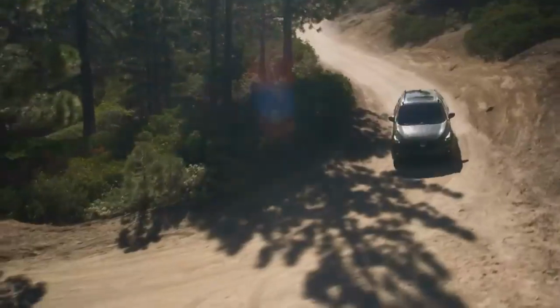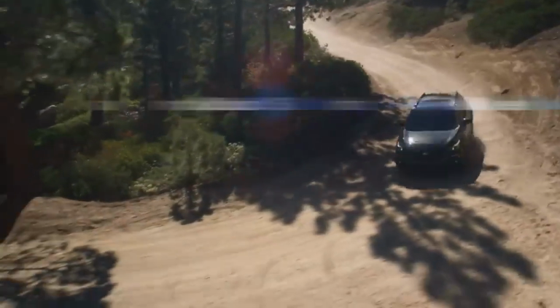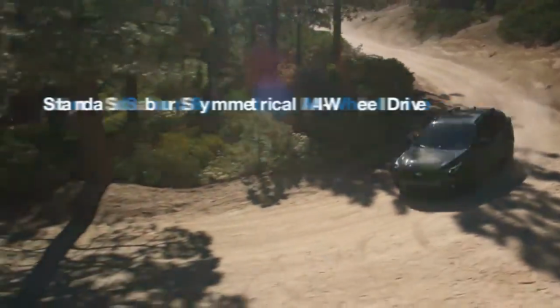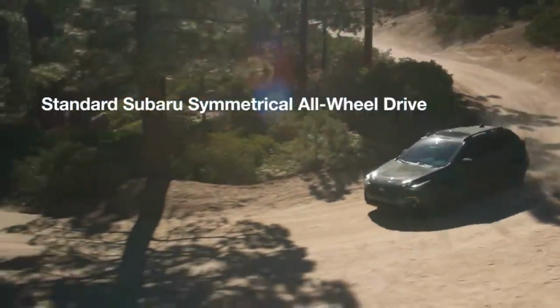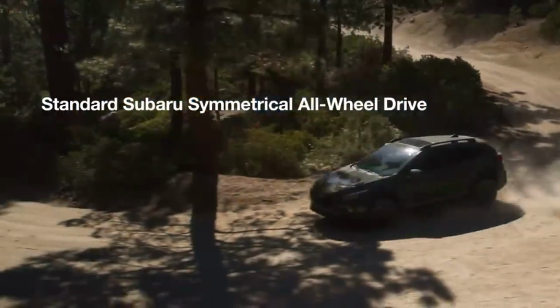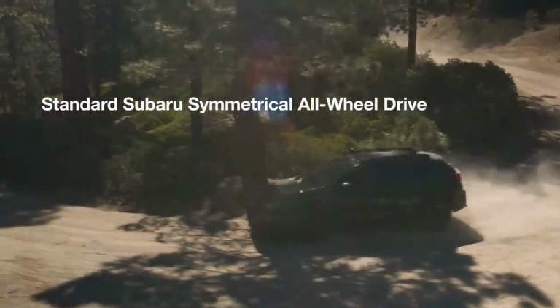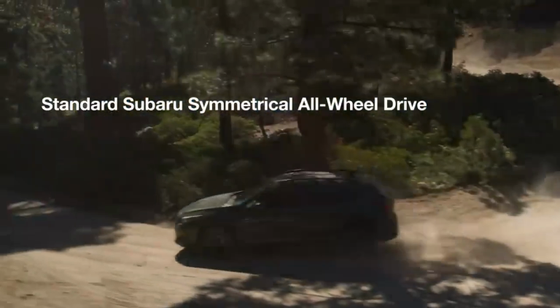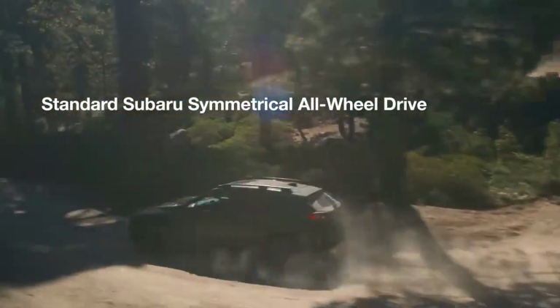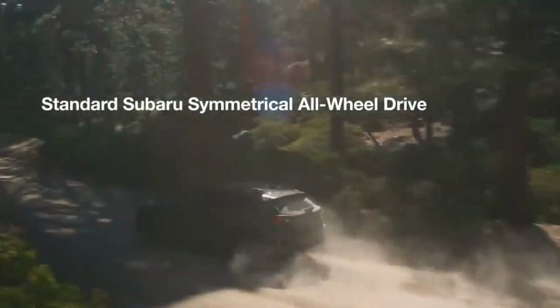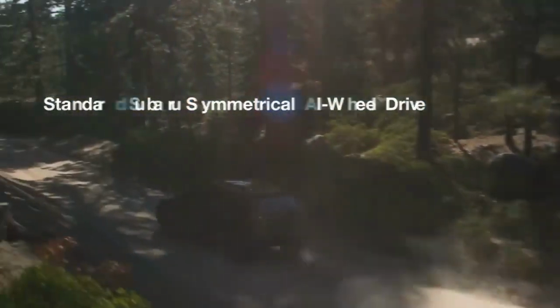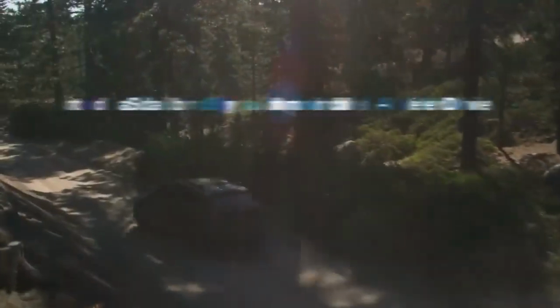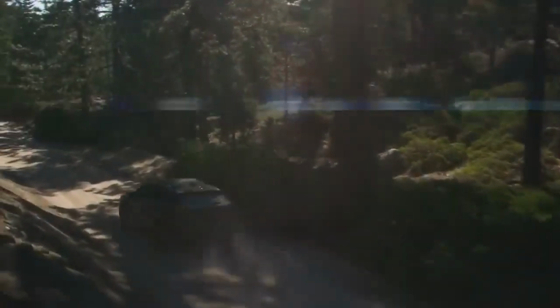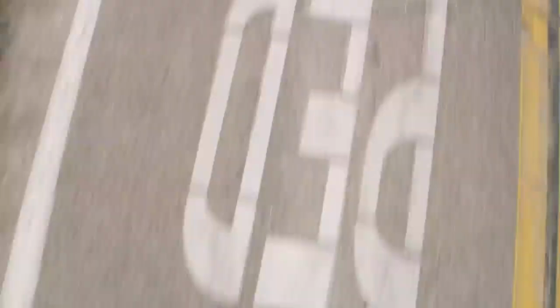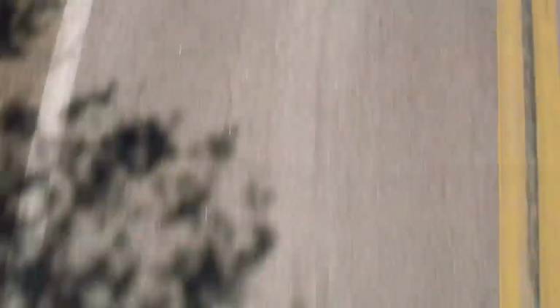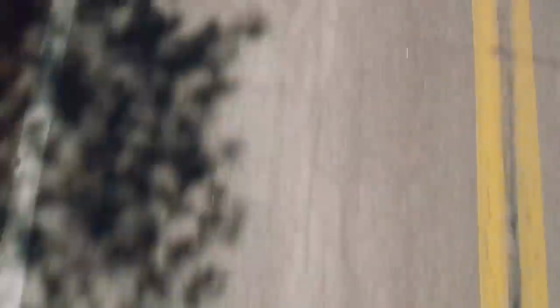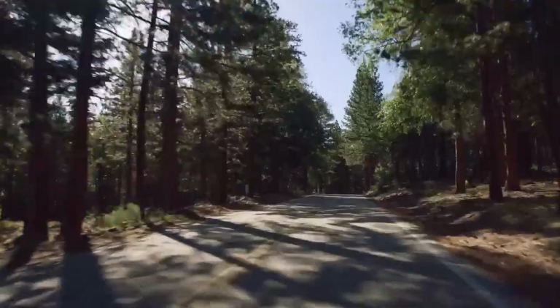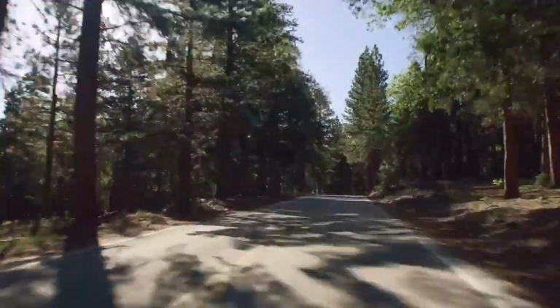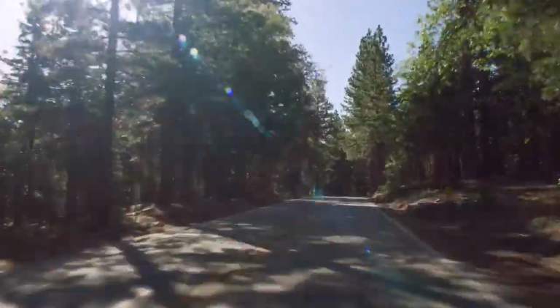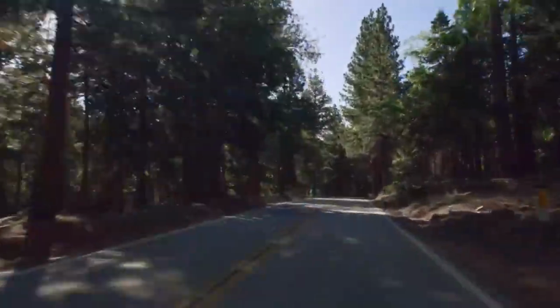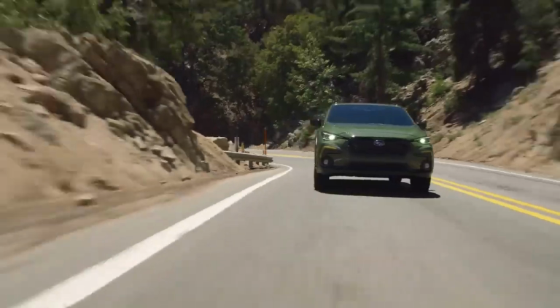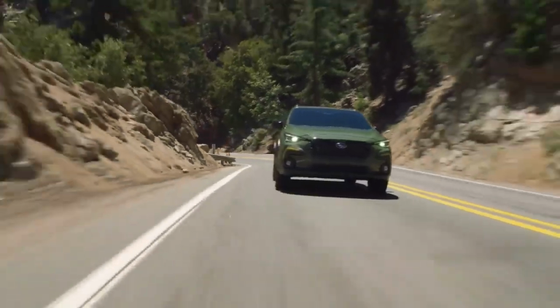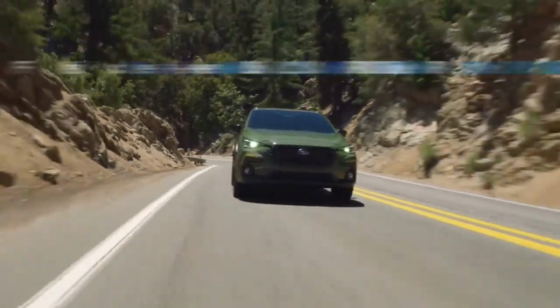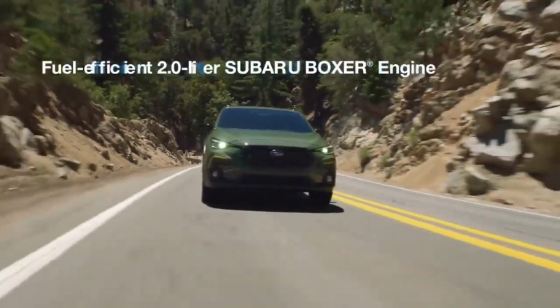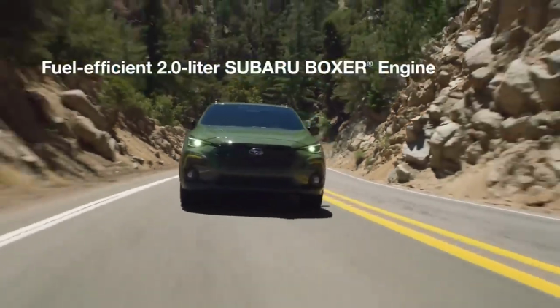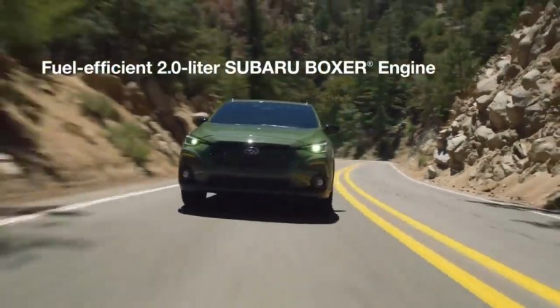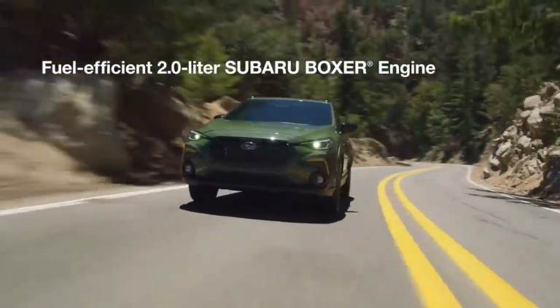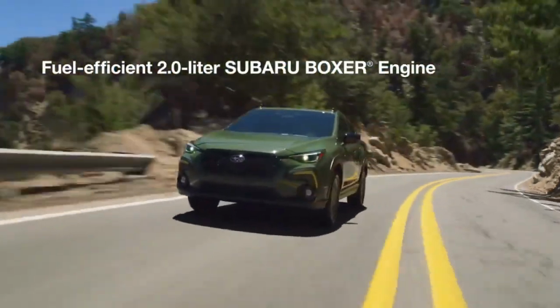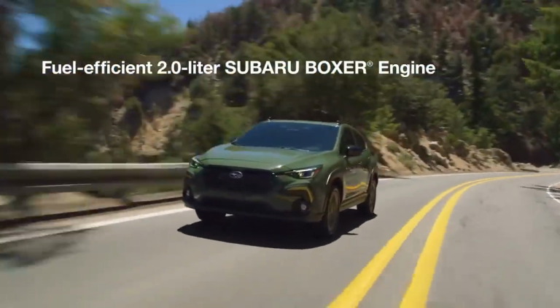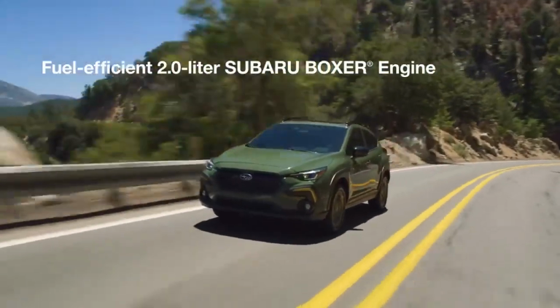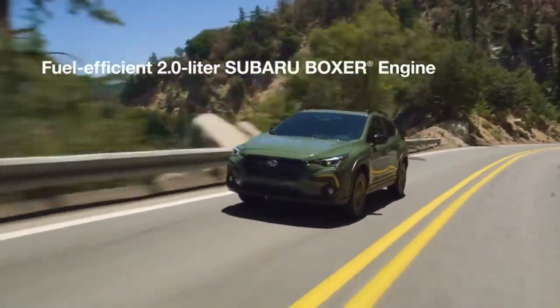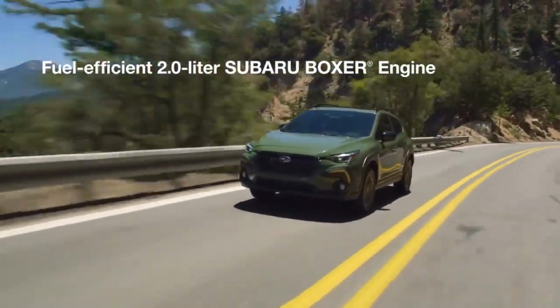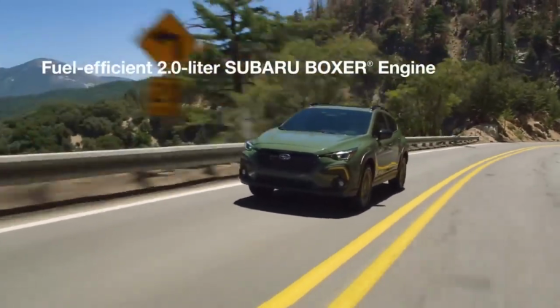Well equipped with standard Subaru symmetrical all-wheel drive, the all-new Crosstrek also comes with a dependable and fuel-efficient 2.0-liter Subaru Boxer engine.